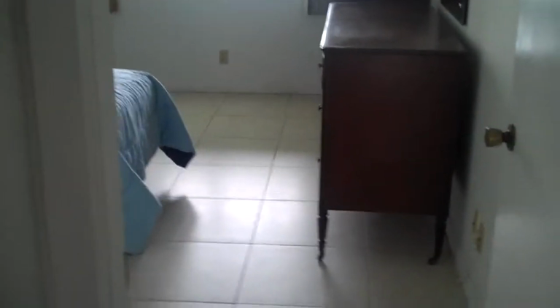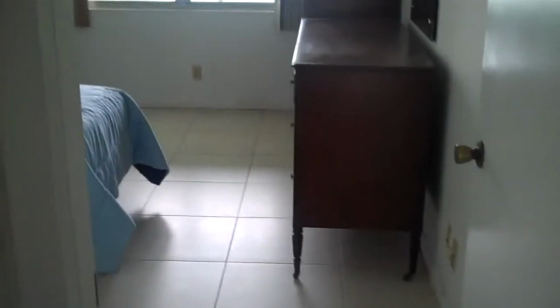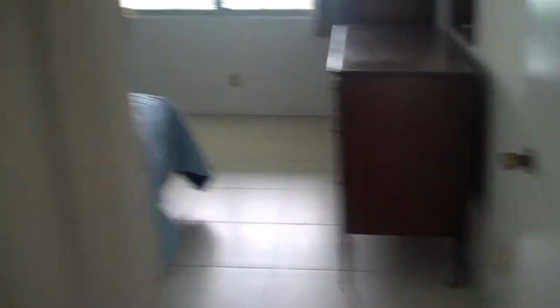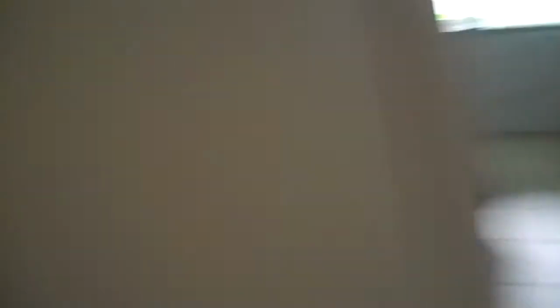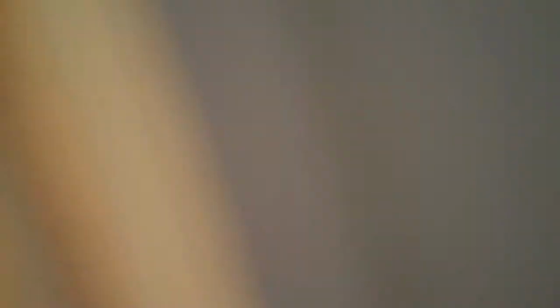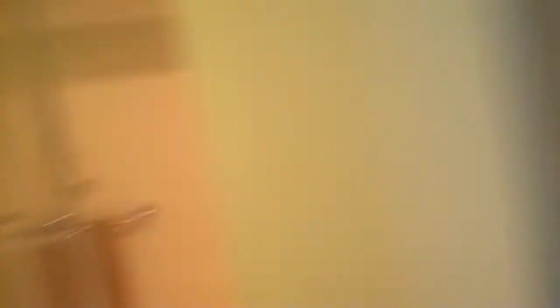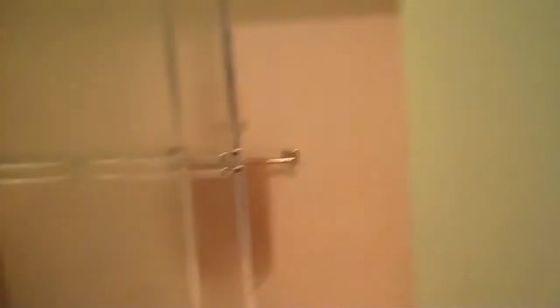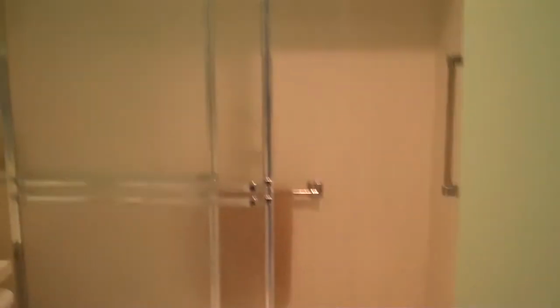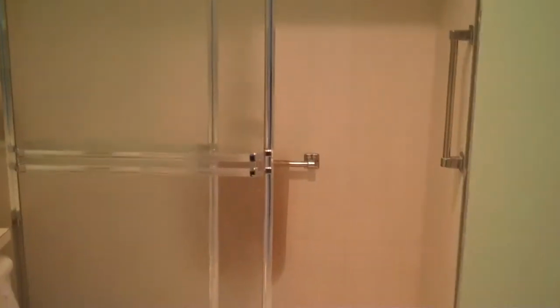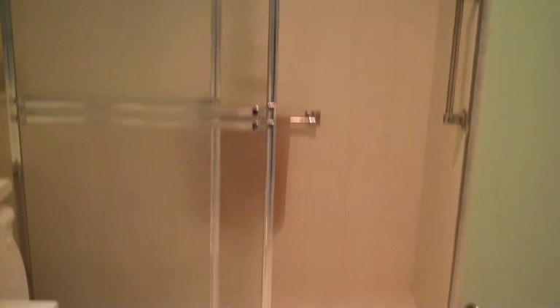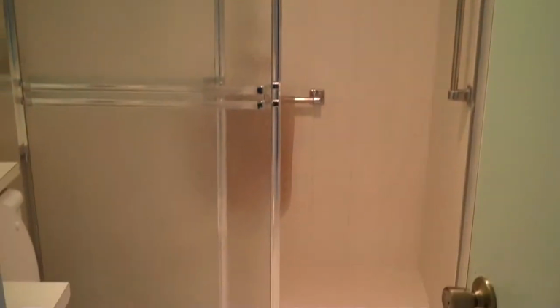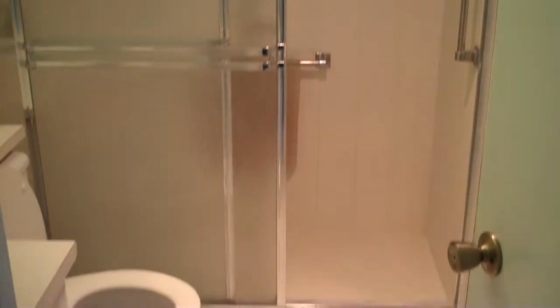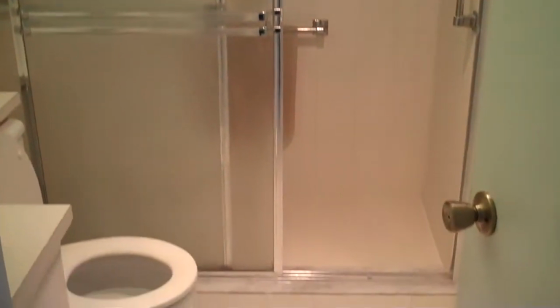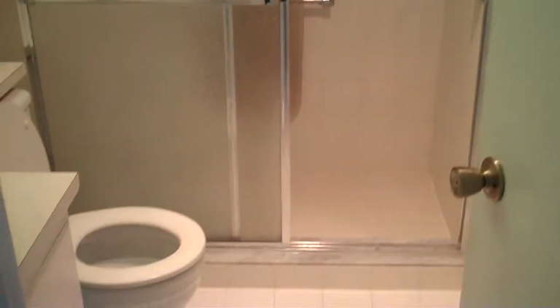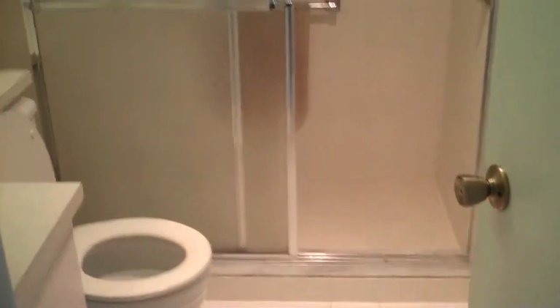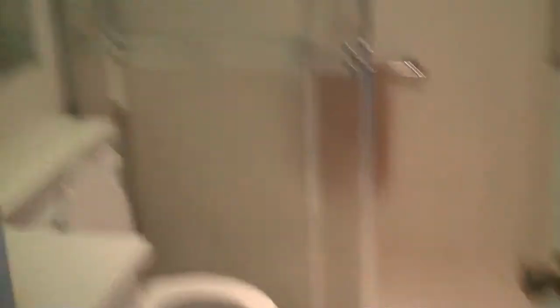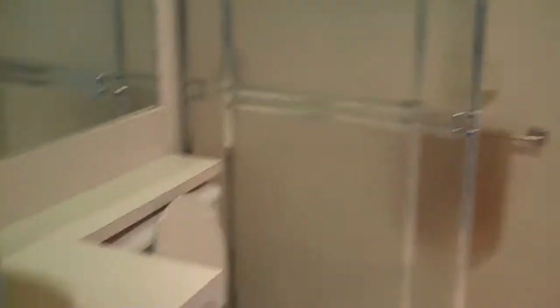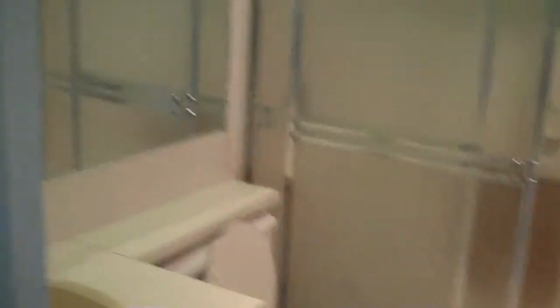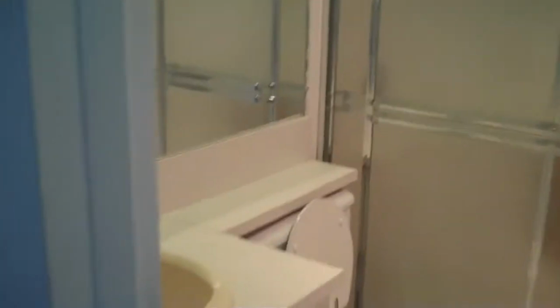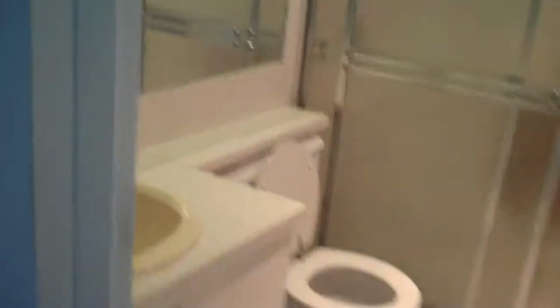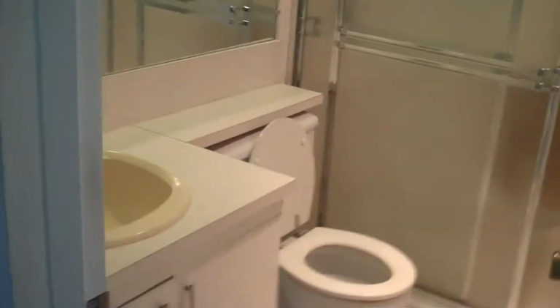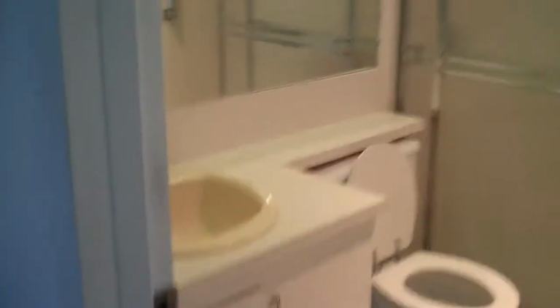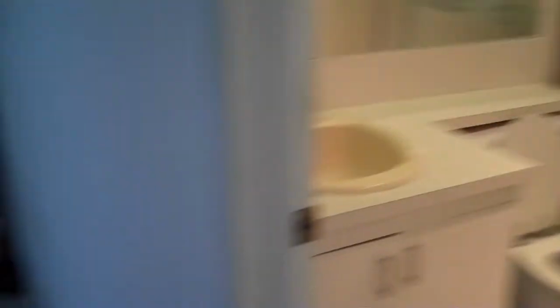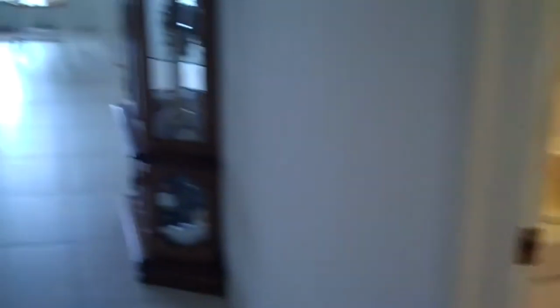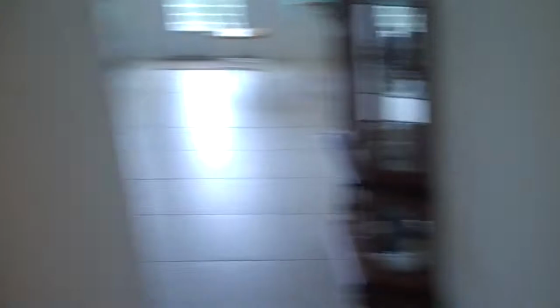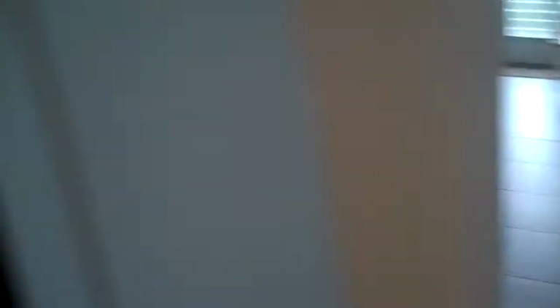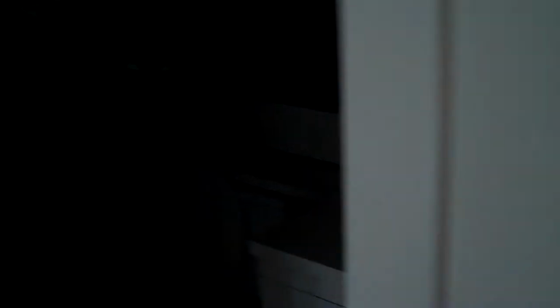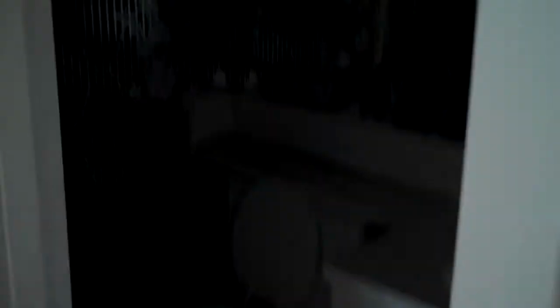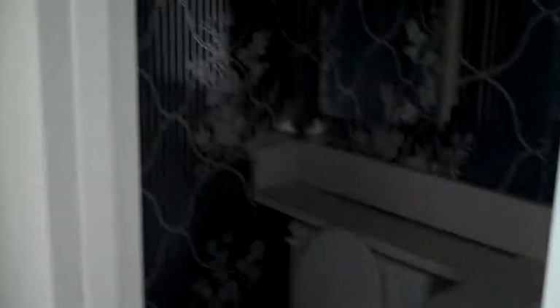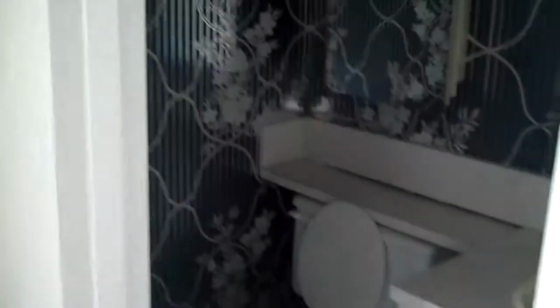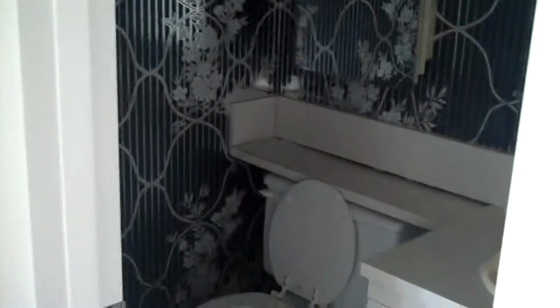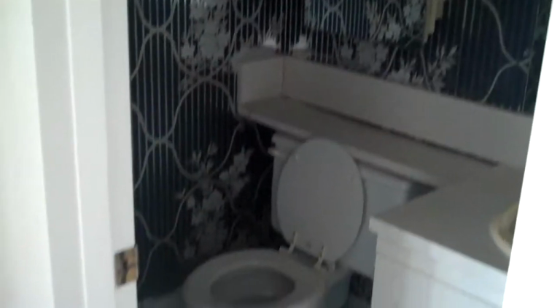has a stall shower and one-and-a-half bath for the guest bath.